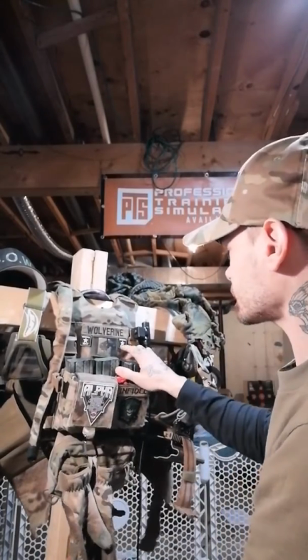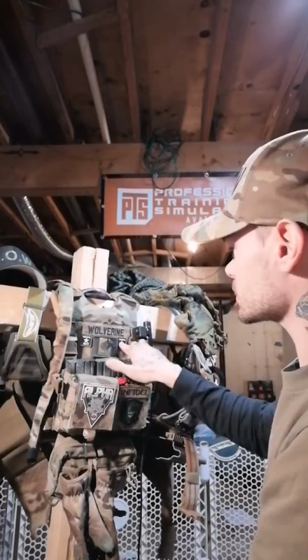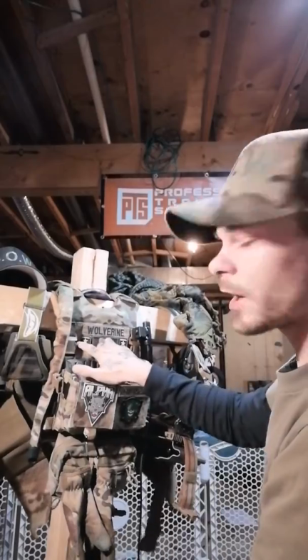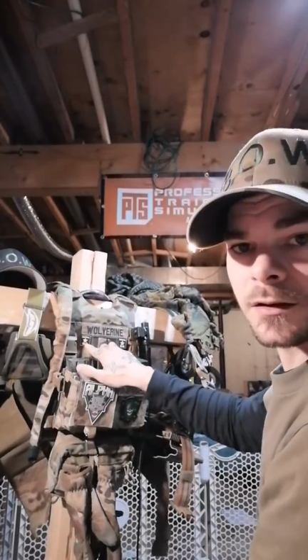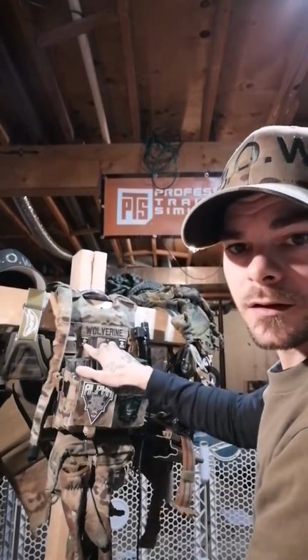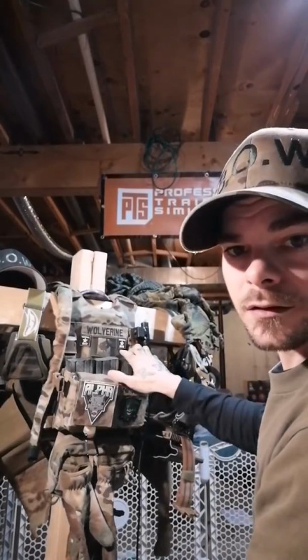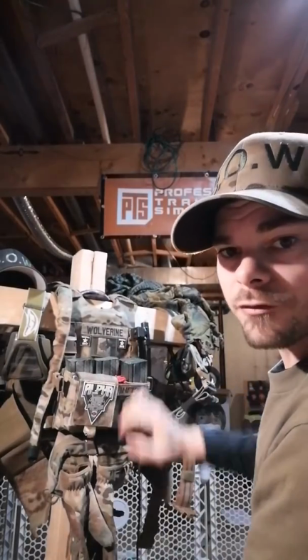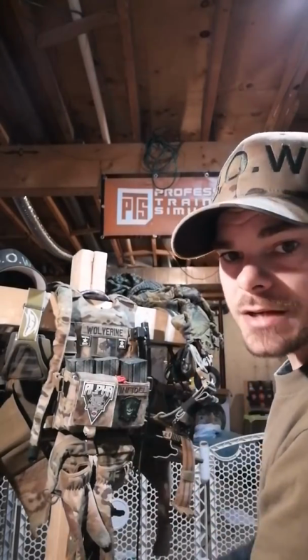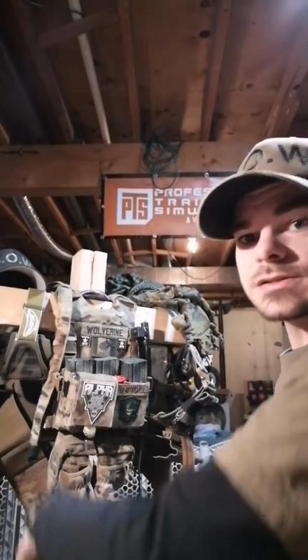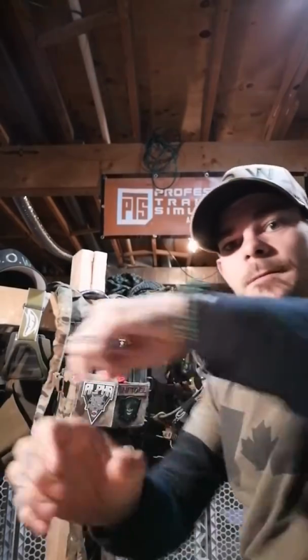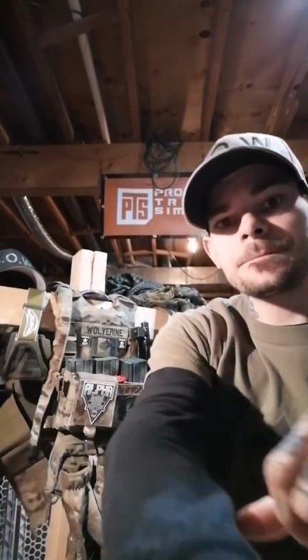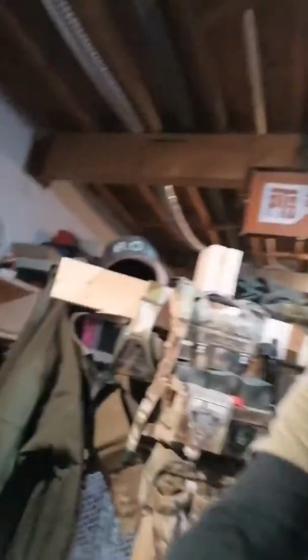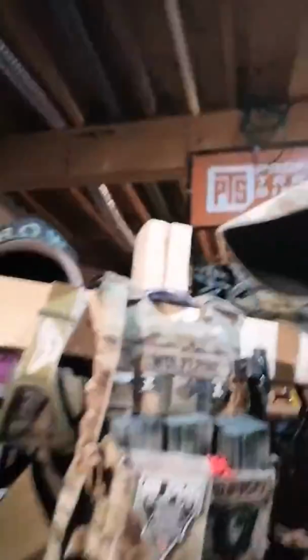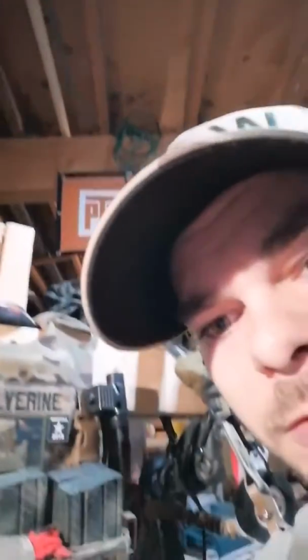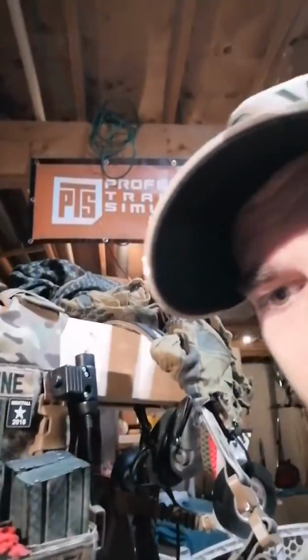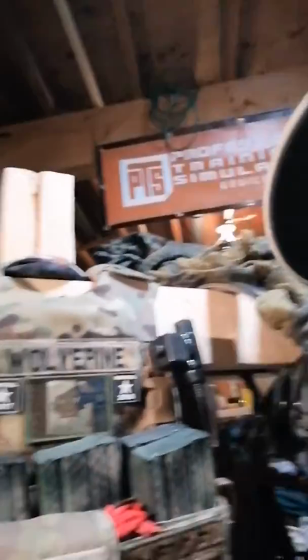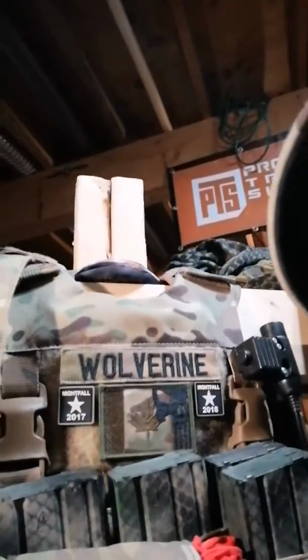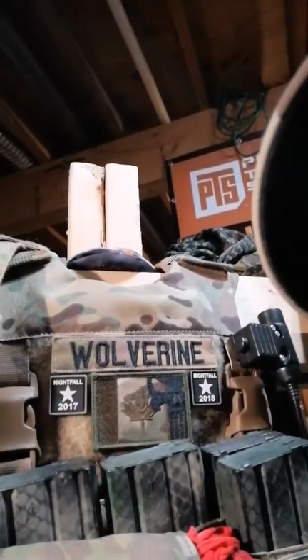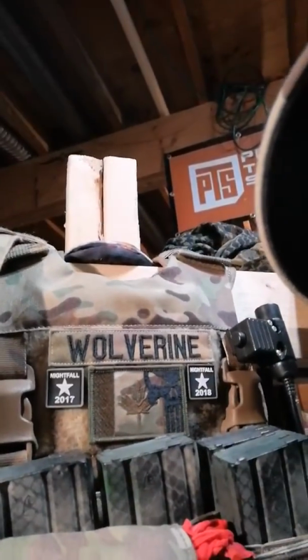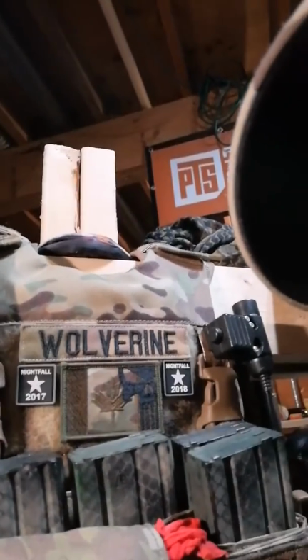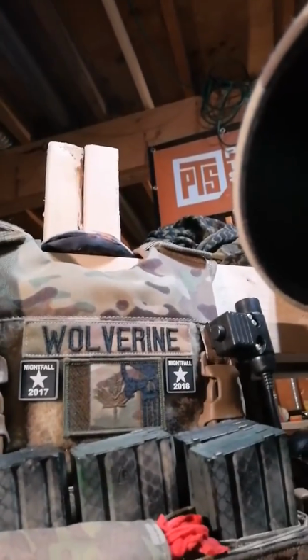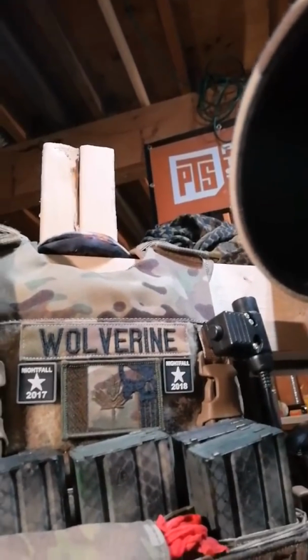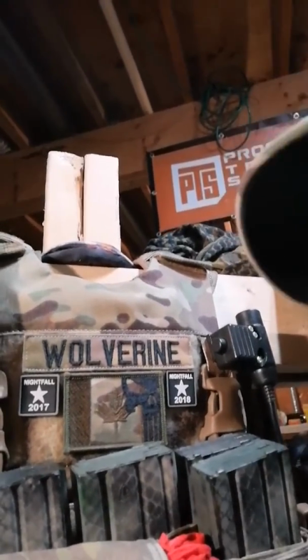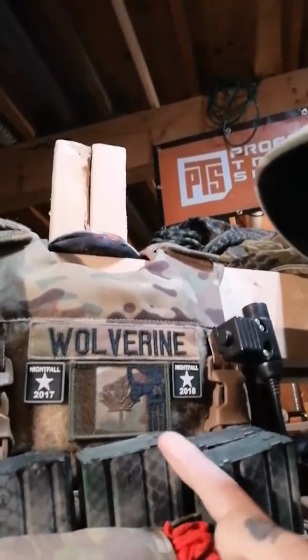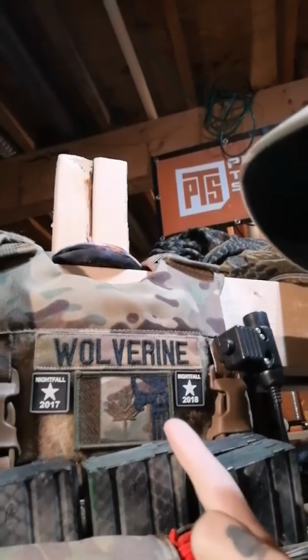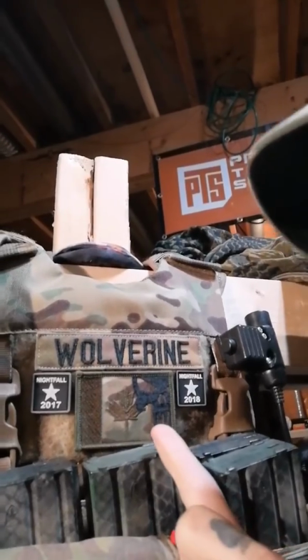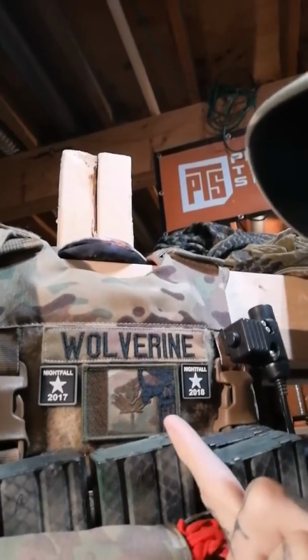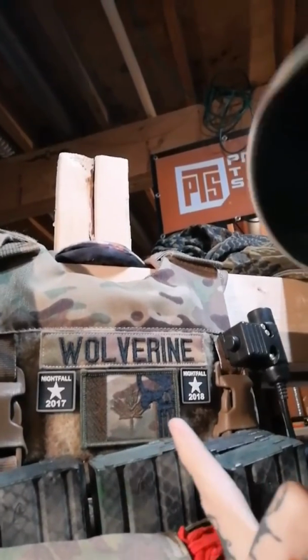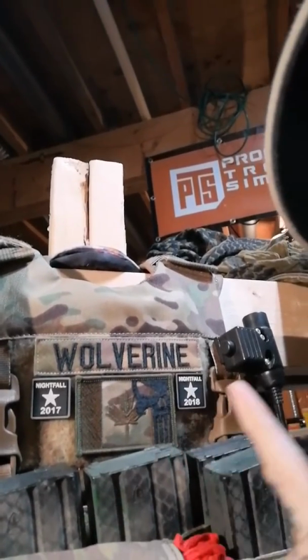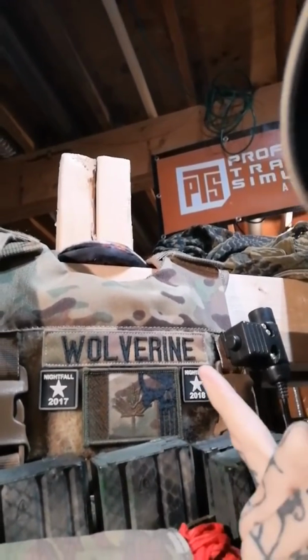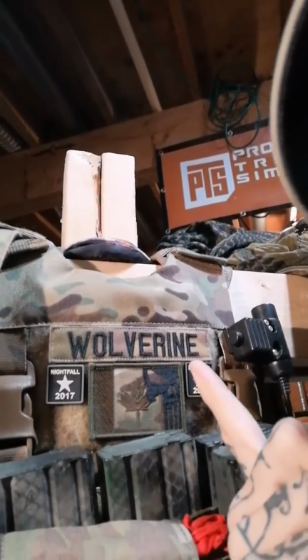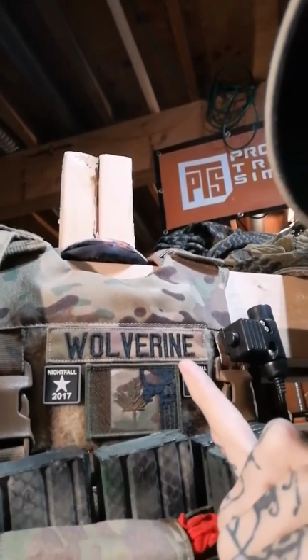You can see my Nightfall patches up close. I have my Nightfall patches, my Canadian Punisher multi-cam patch, and my Wolverine patch.